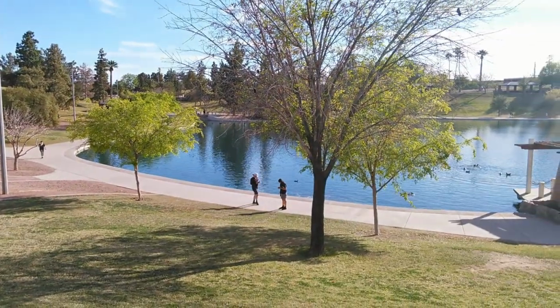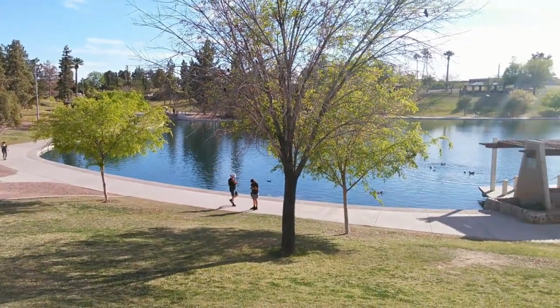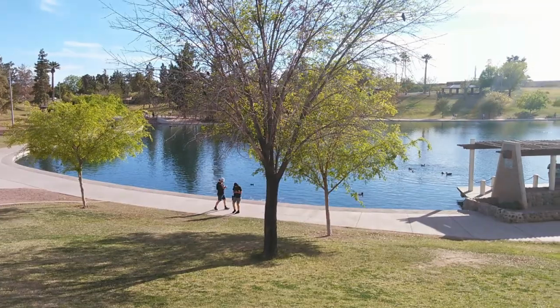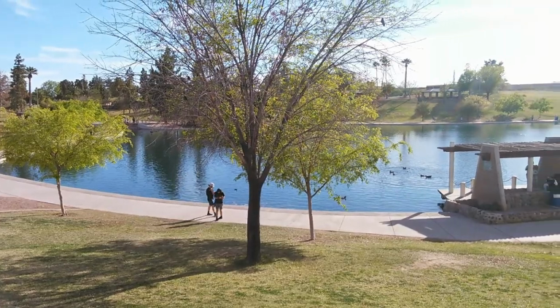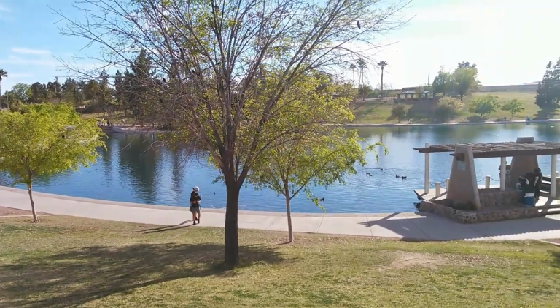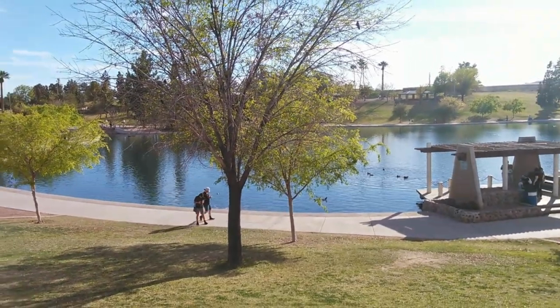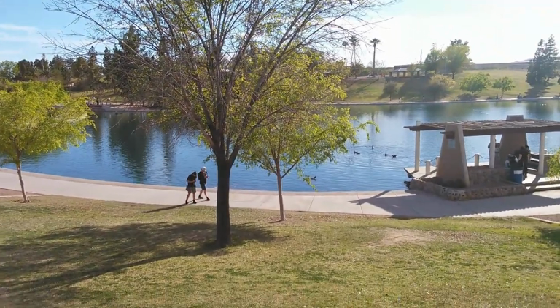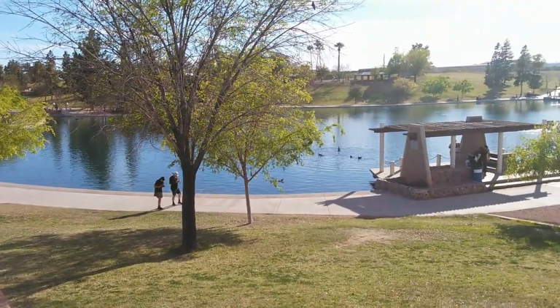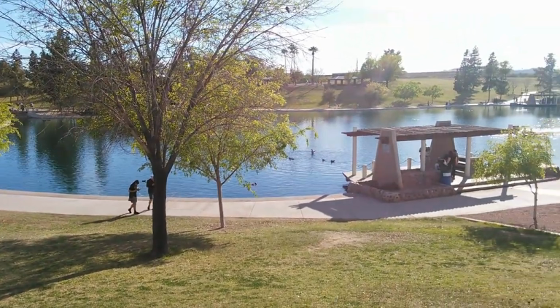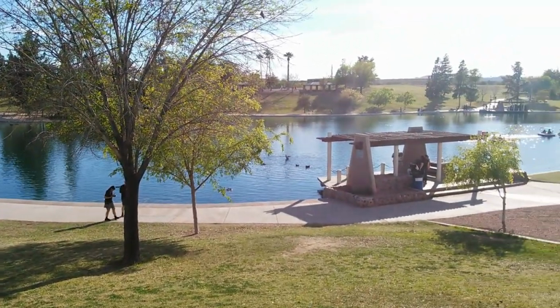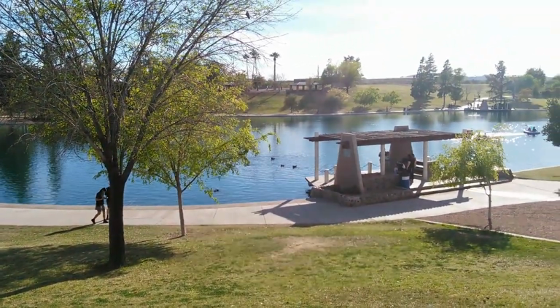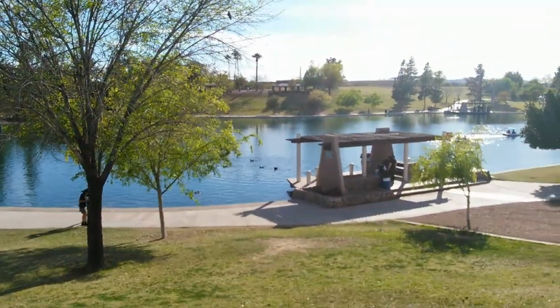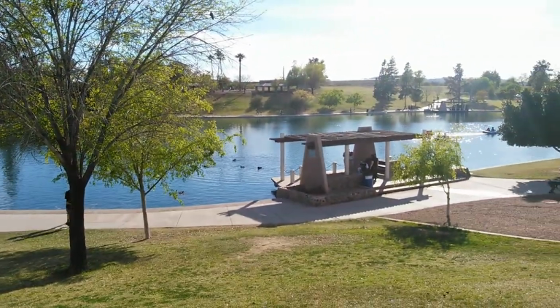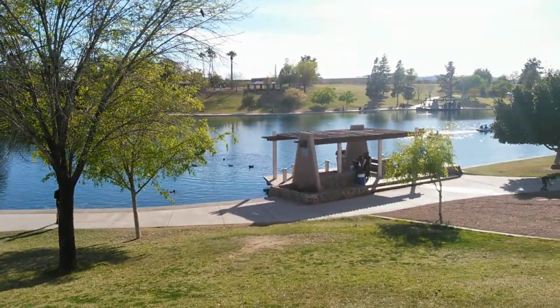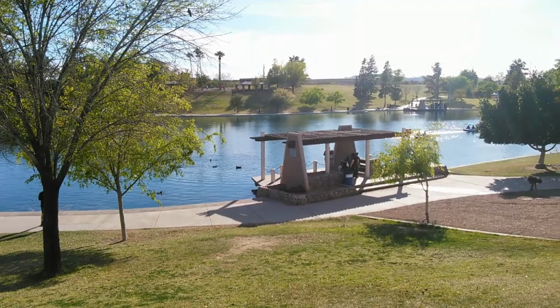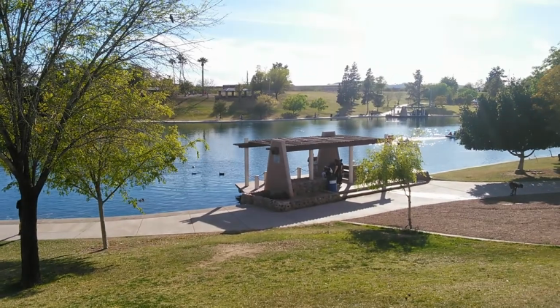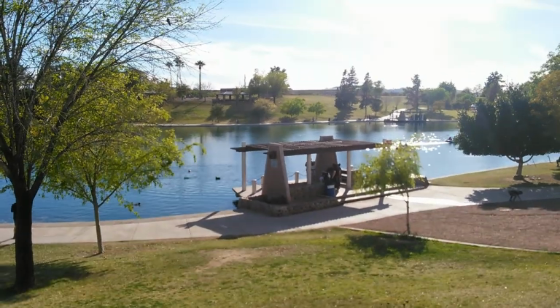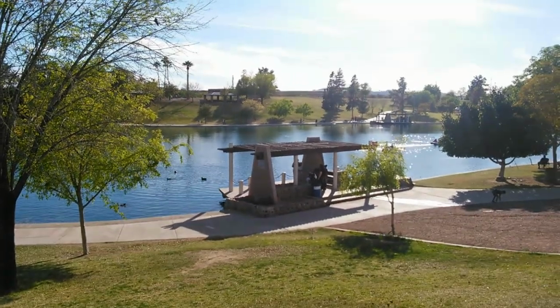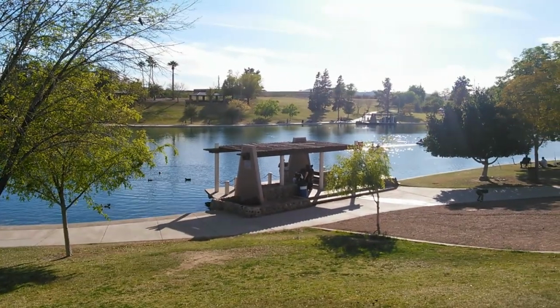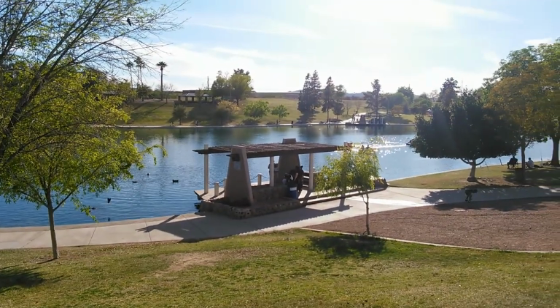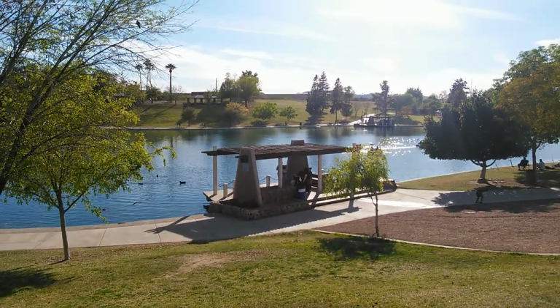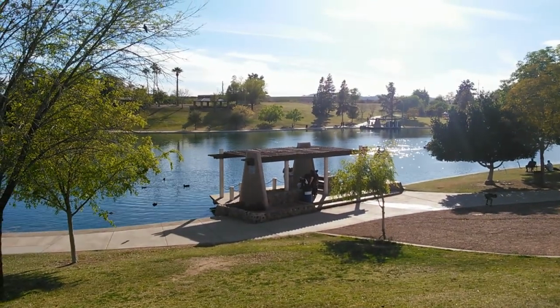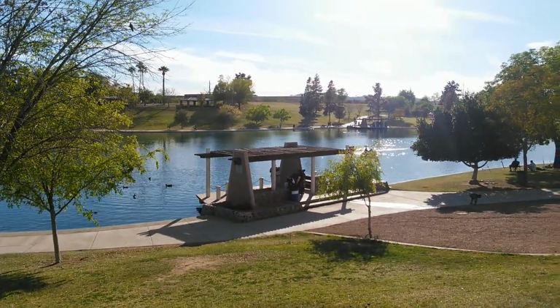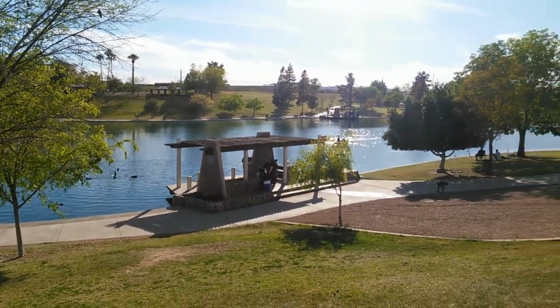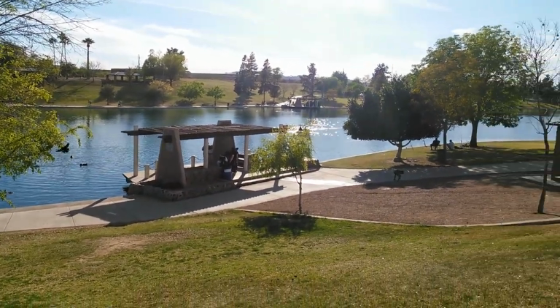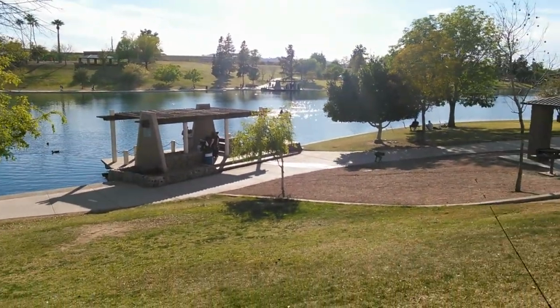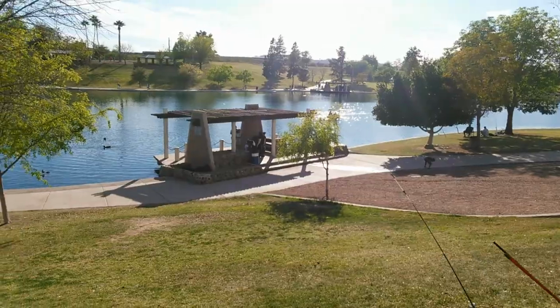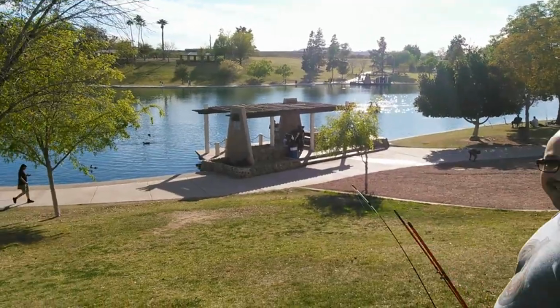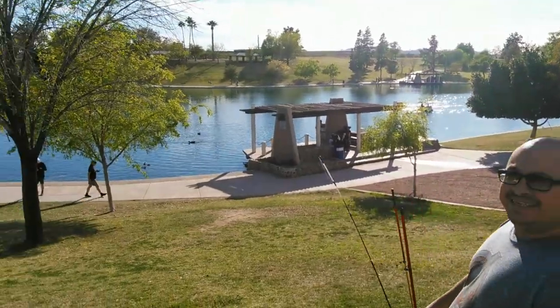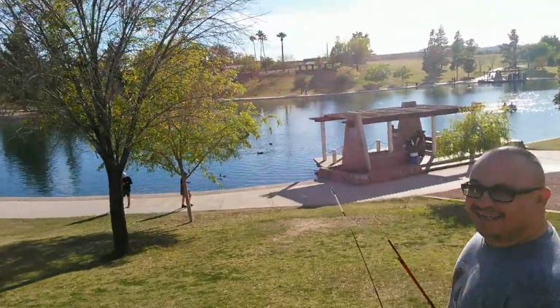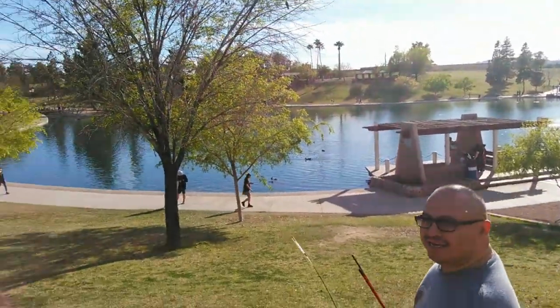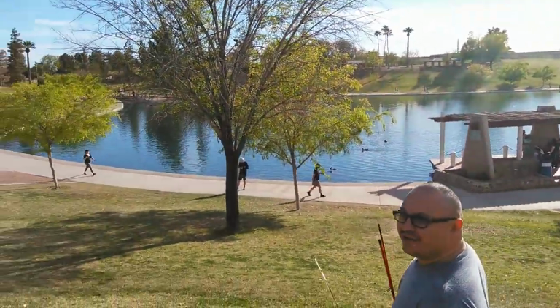So here we are at Kiwanis Lake. We're about to embark on our epic fishing adventure. And here we go.